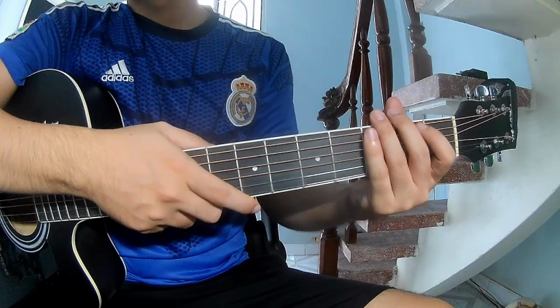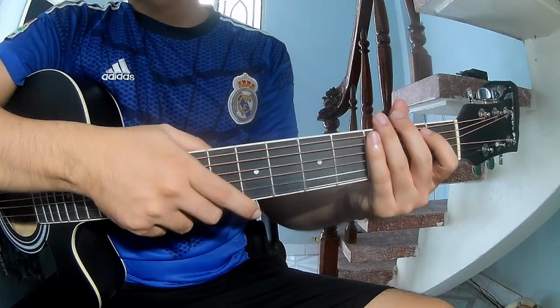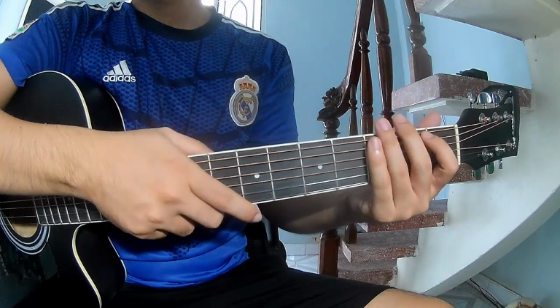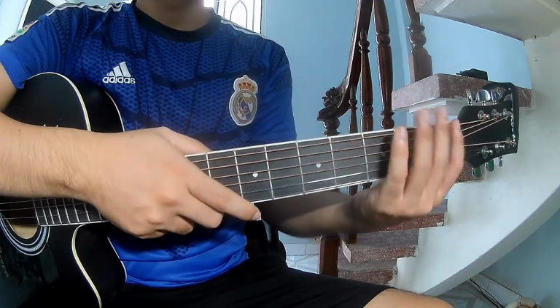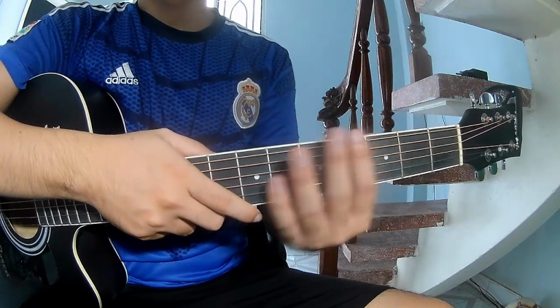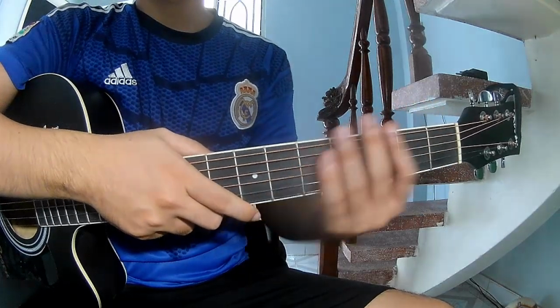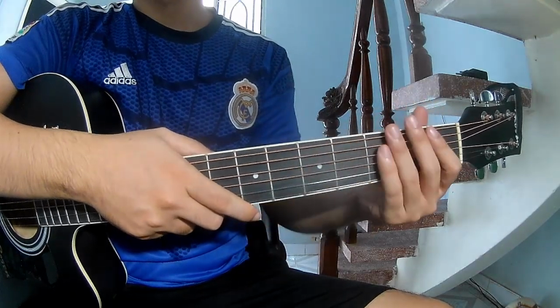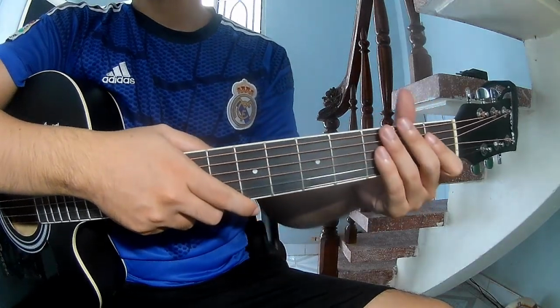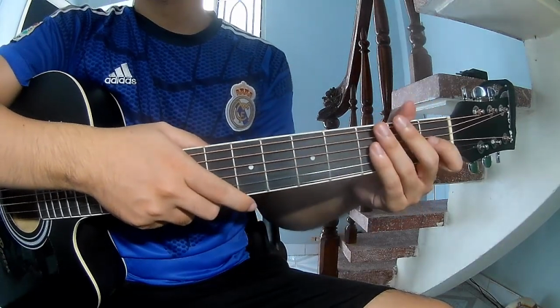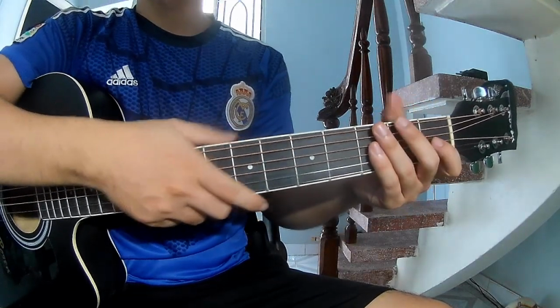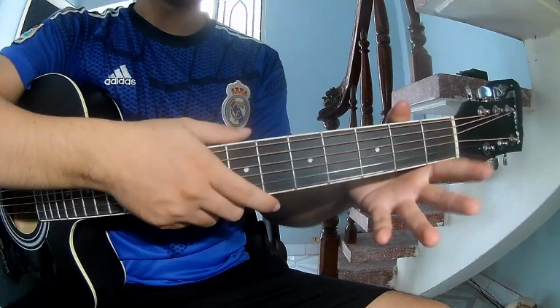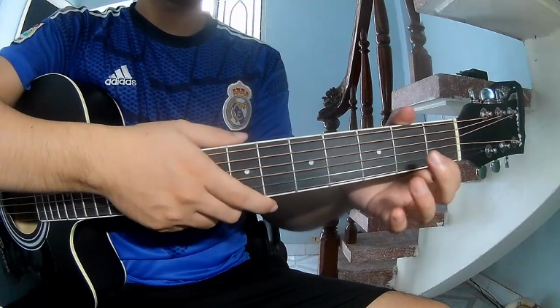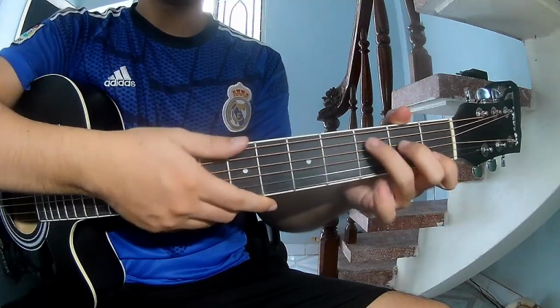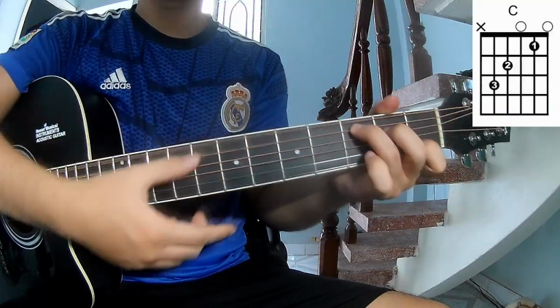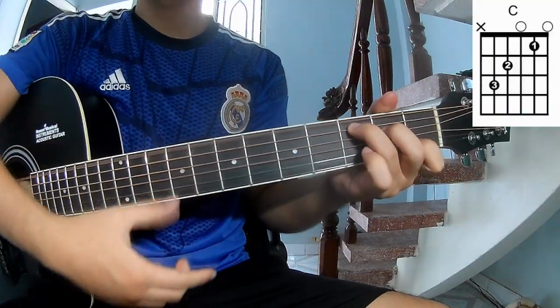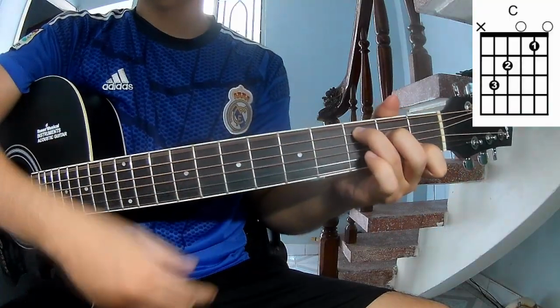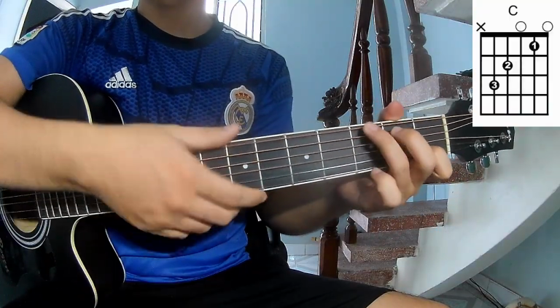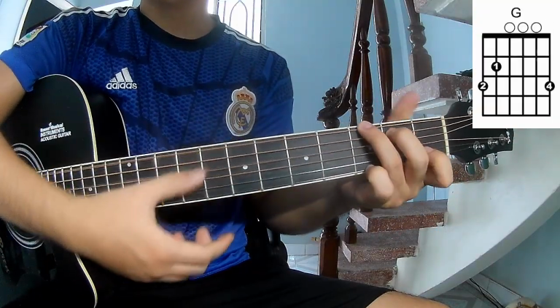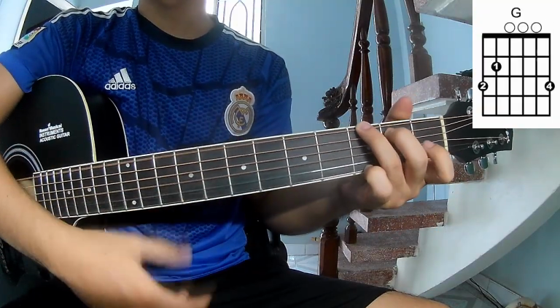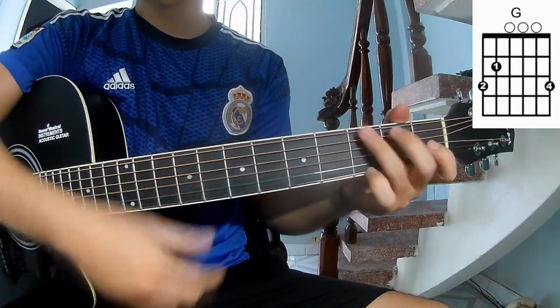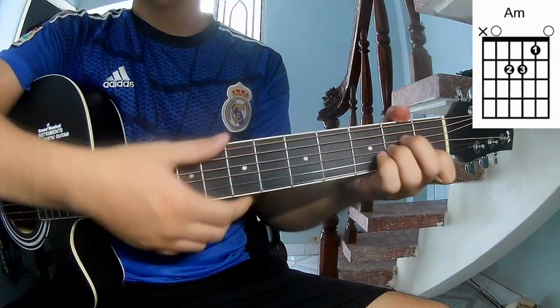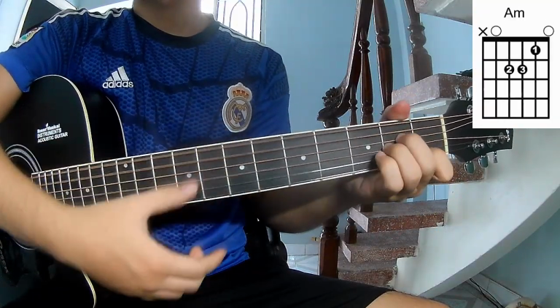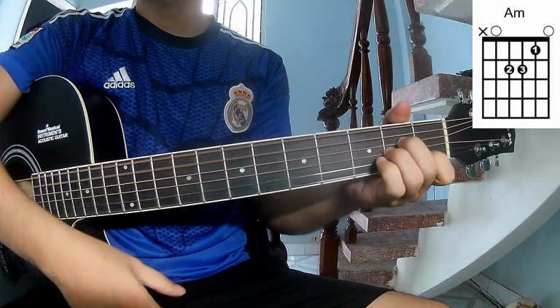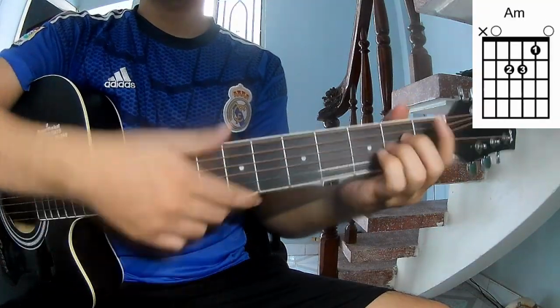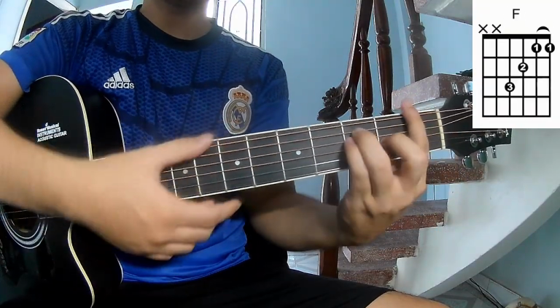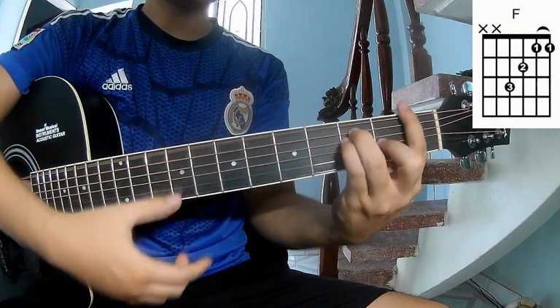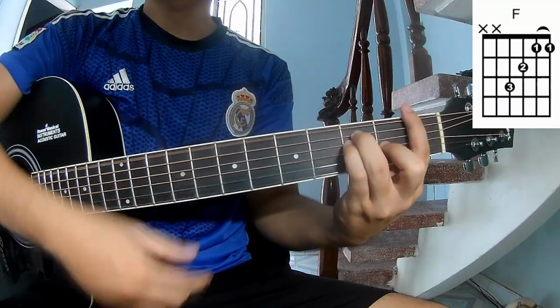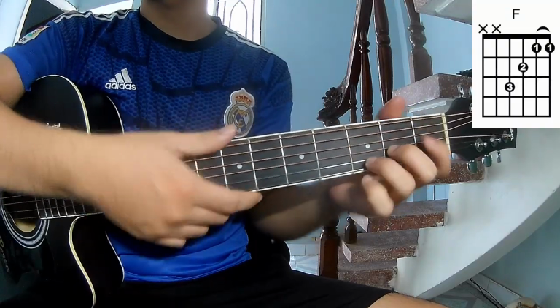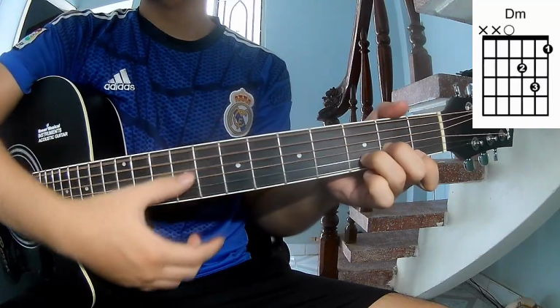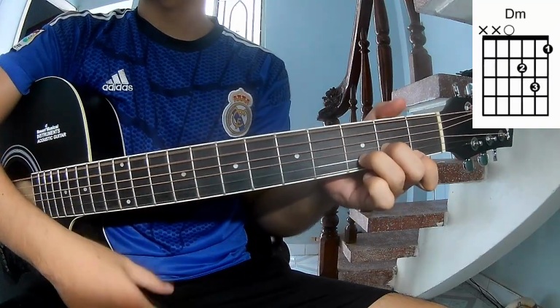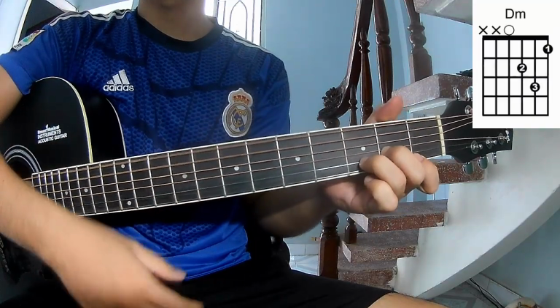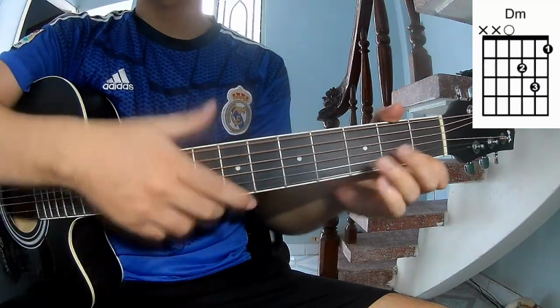The first tip: don't use a capo, because this song uses chords A, C, G, Am, F, D, A.